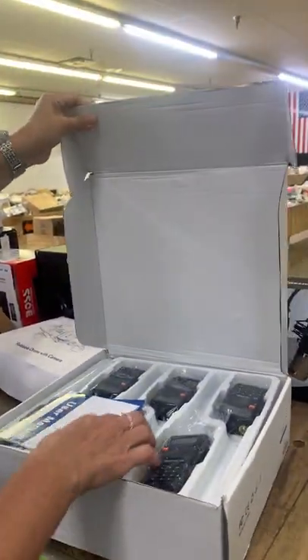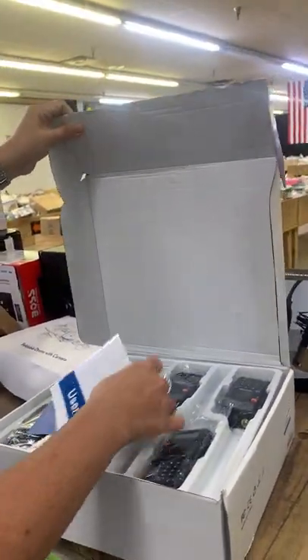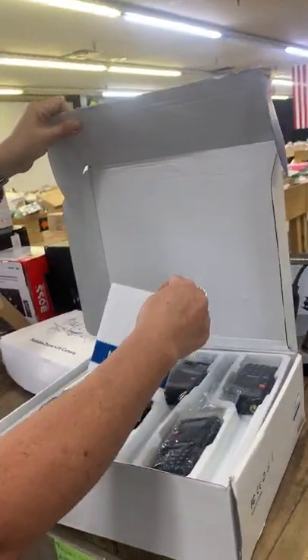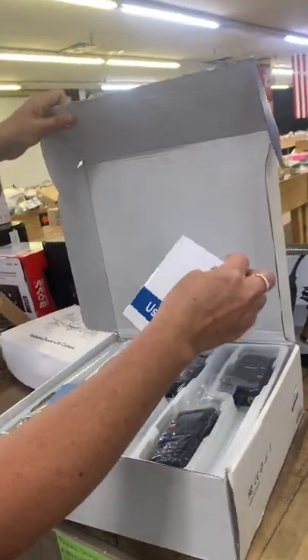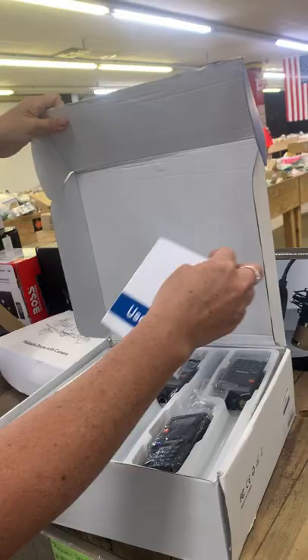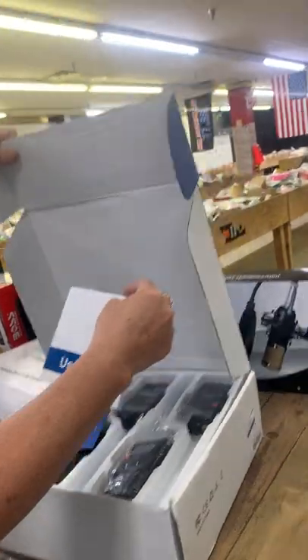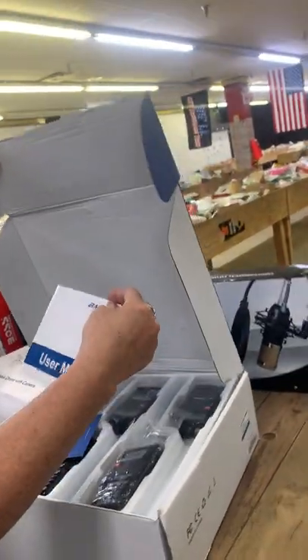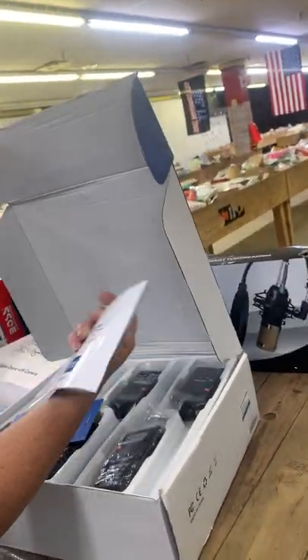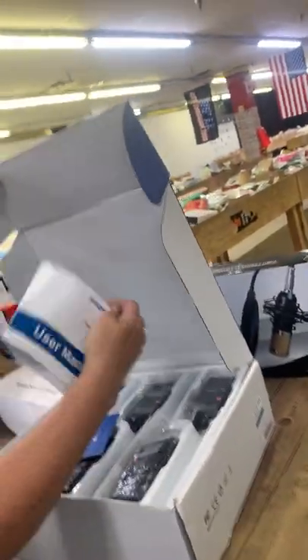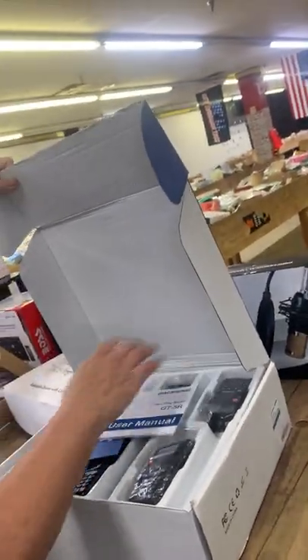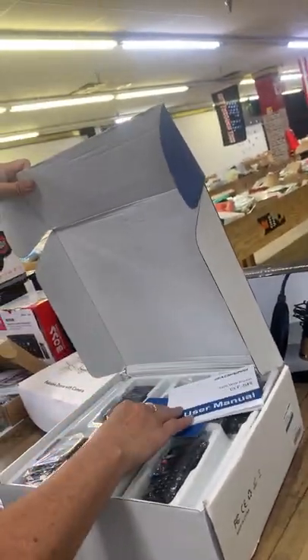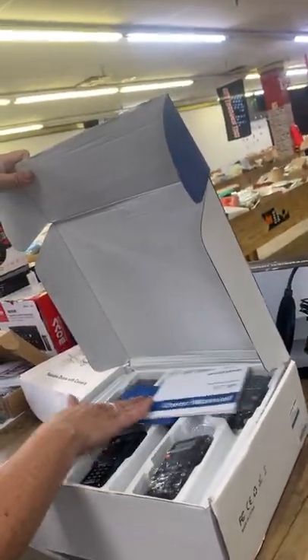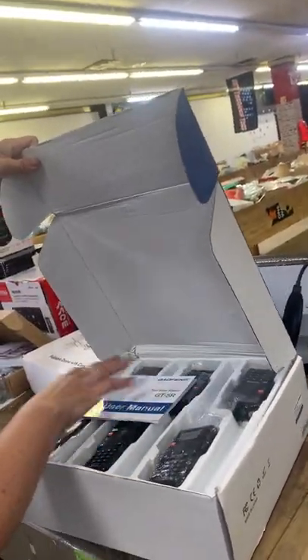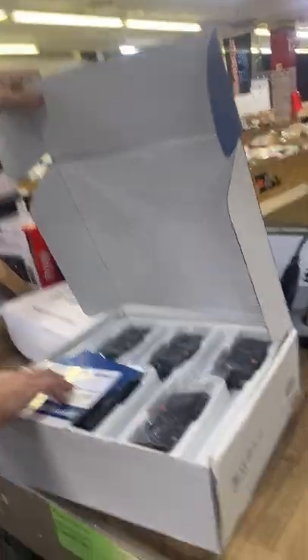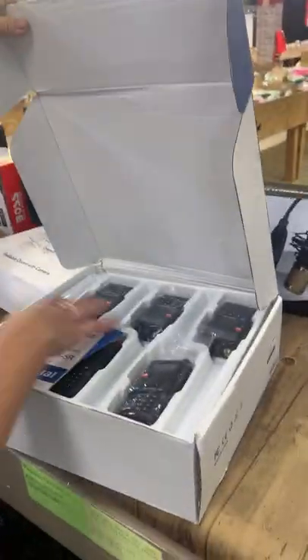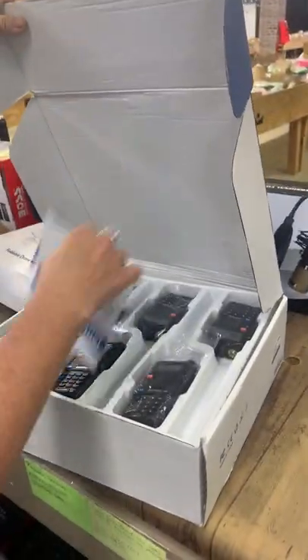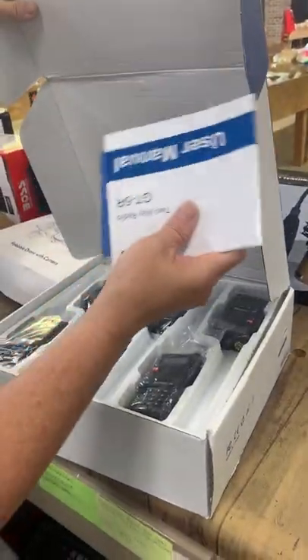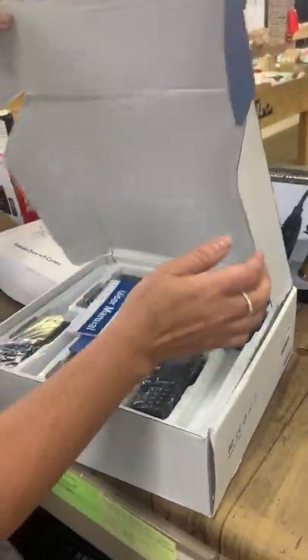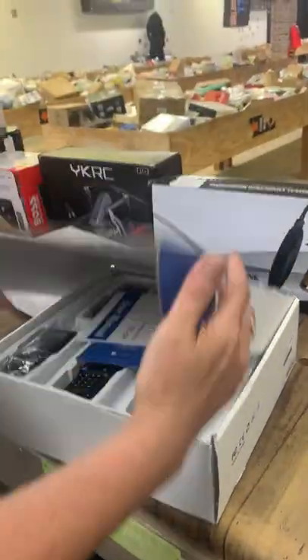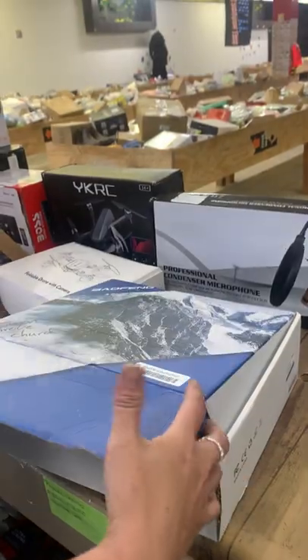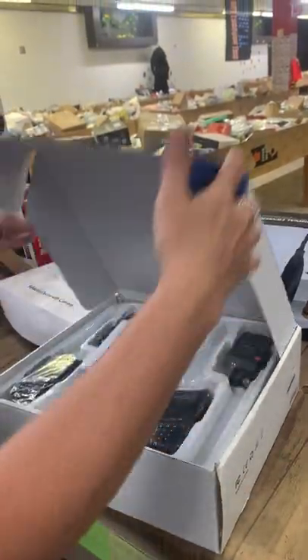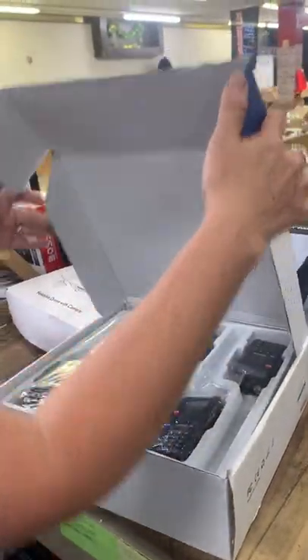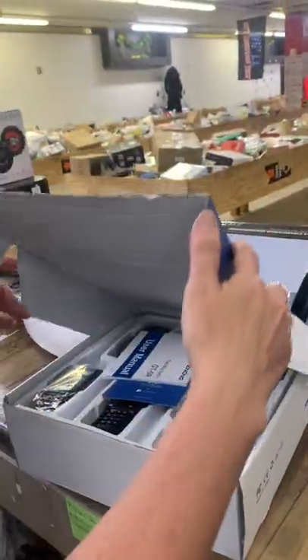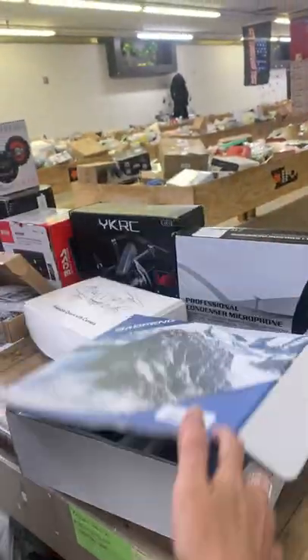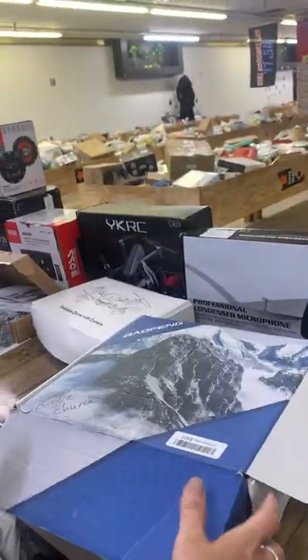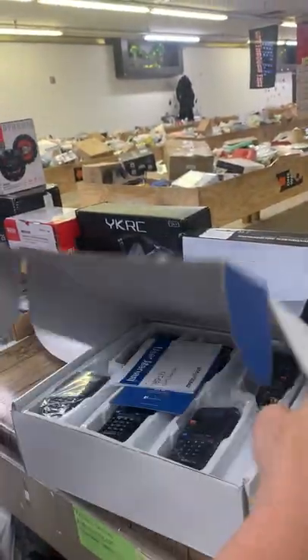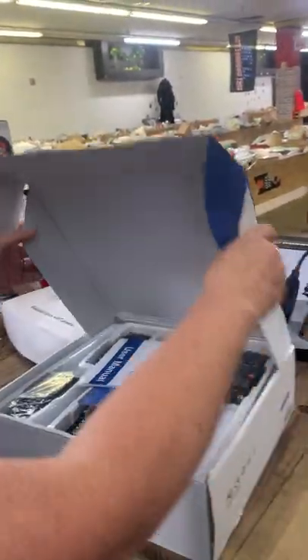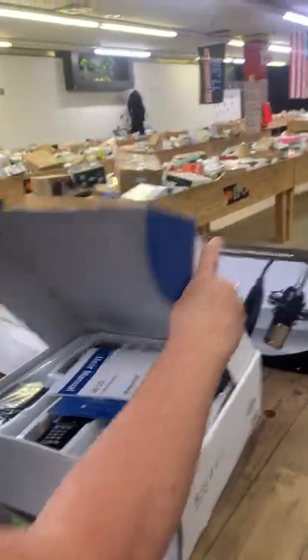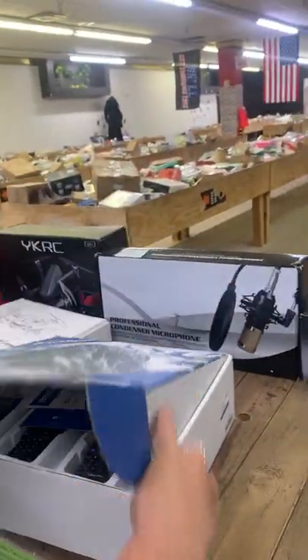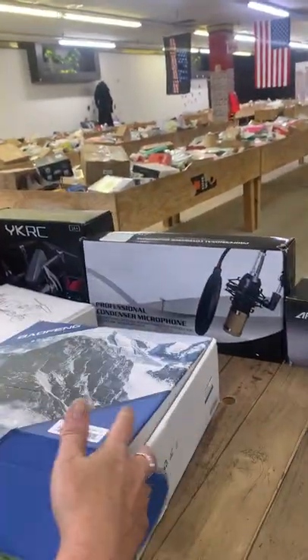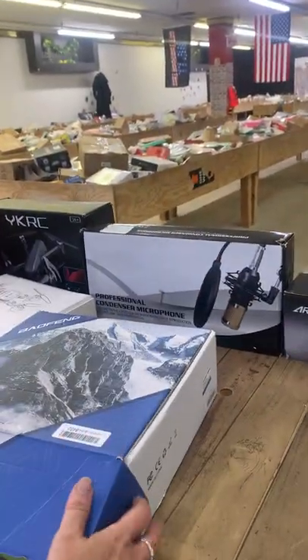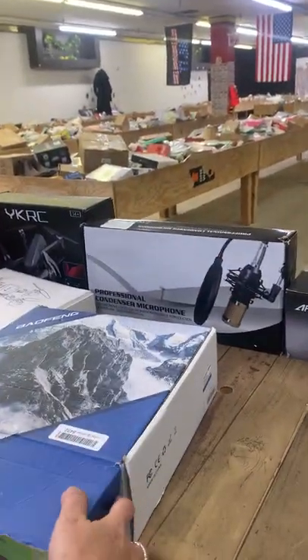A two-way radio system — Breaker Breaker 1-9! There are like six radios in there. That's so you can keep your whole group in check. You could use these in the bin store!